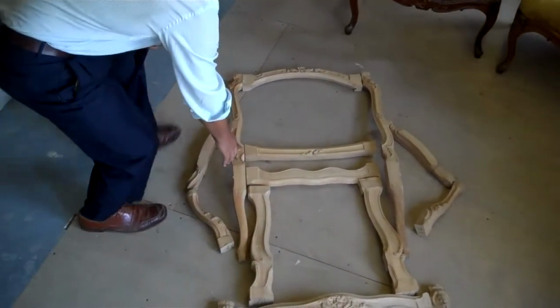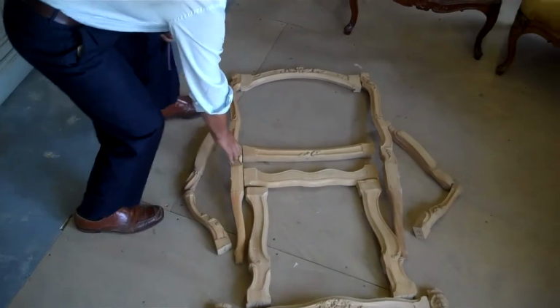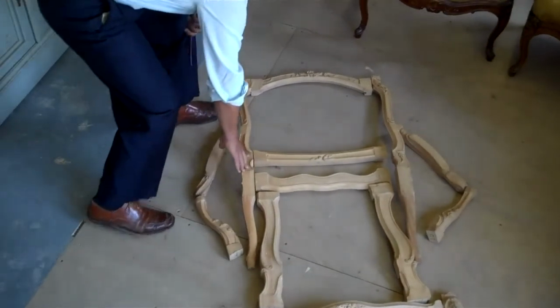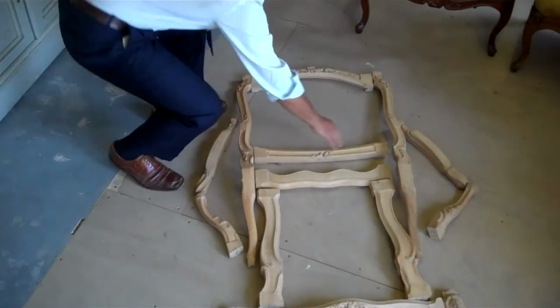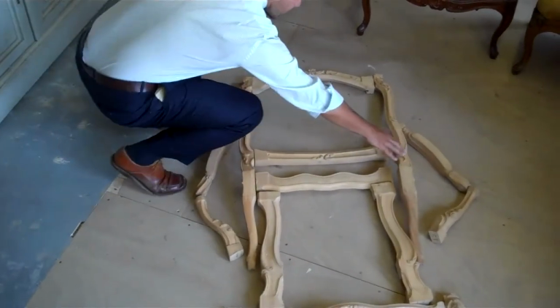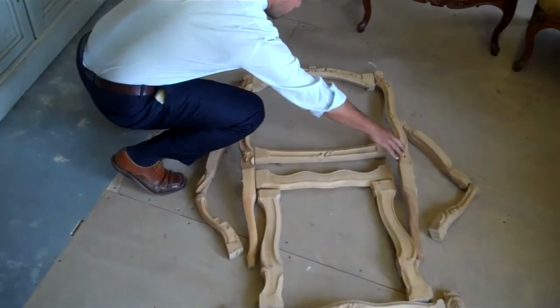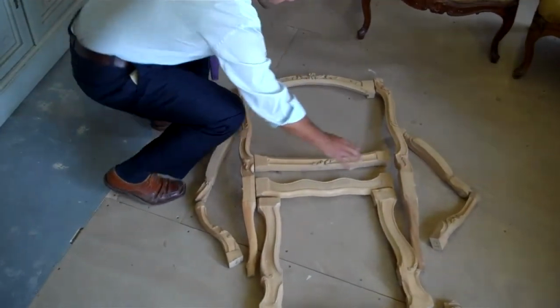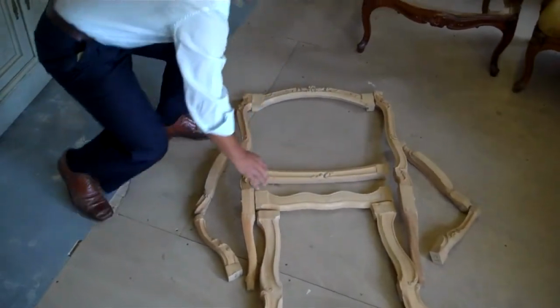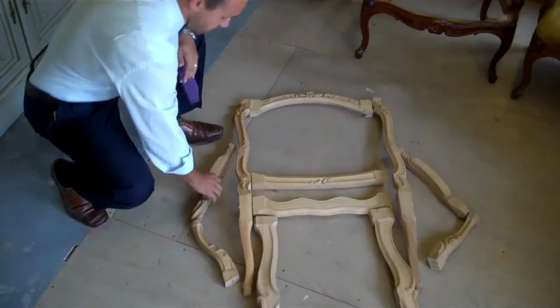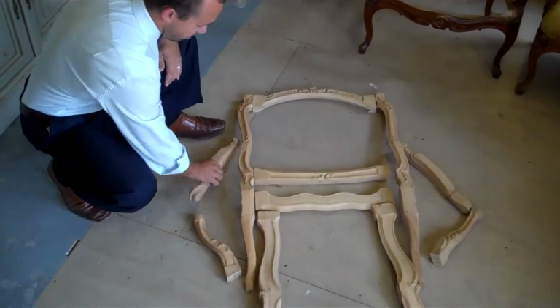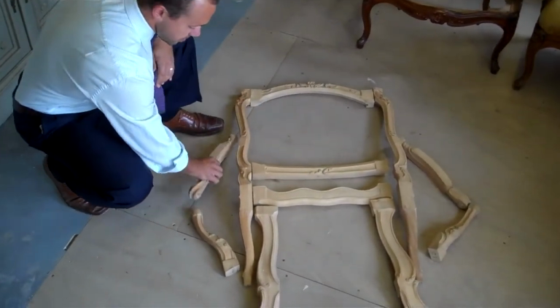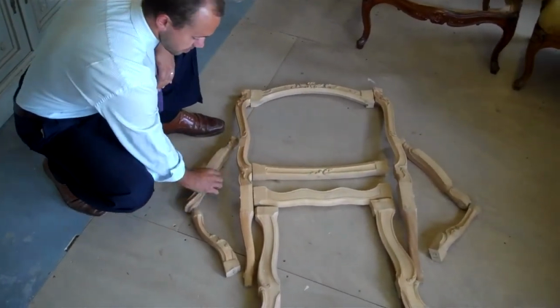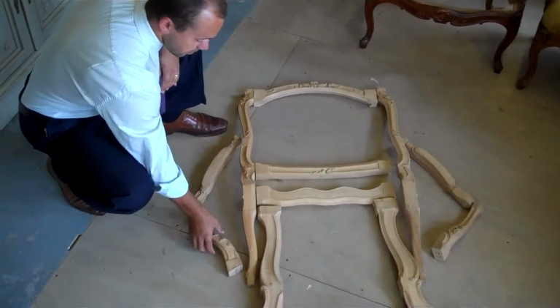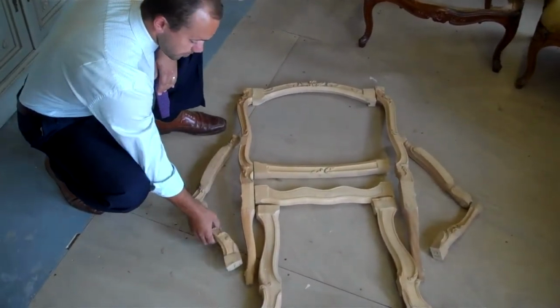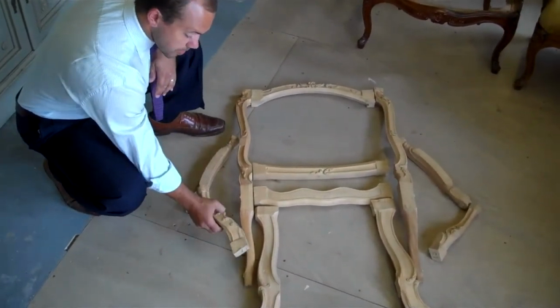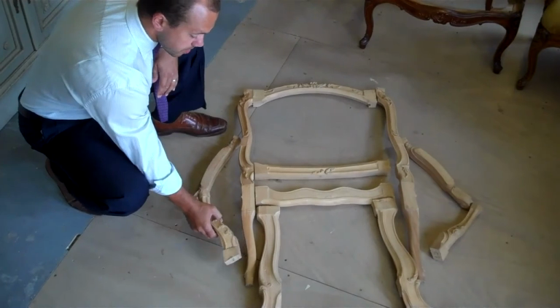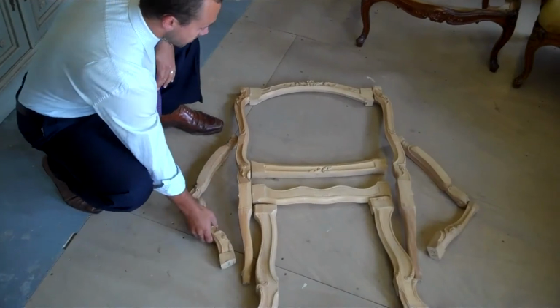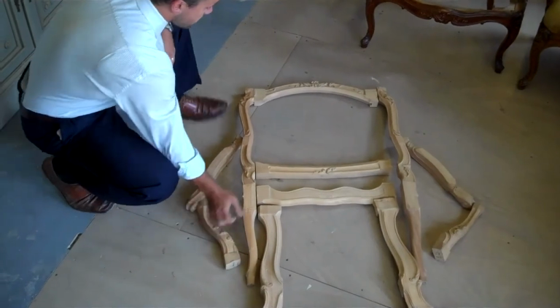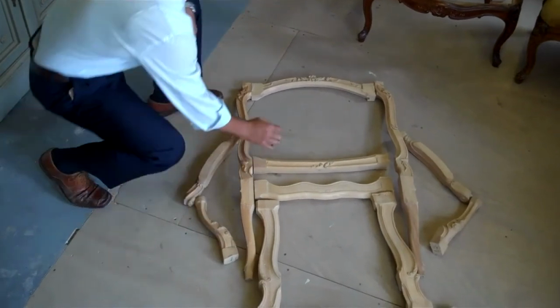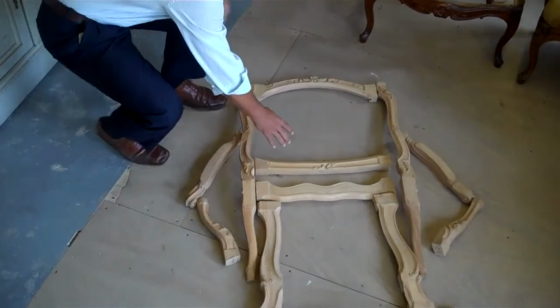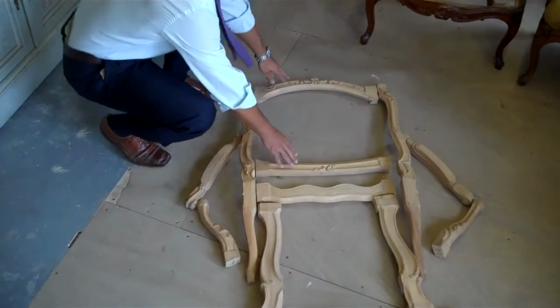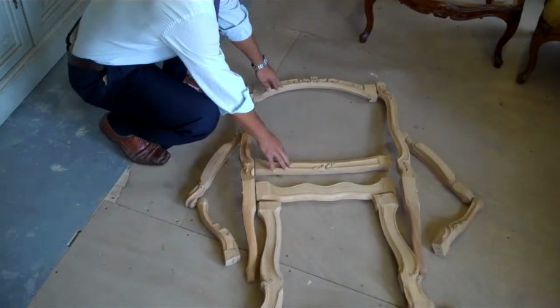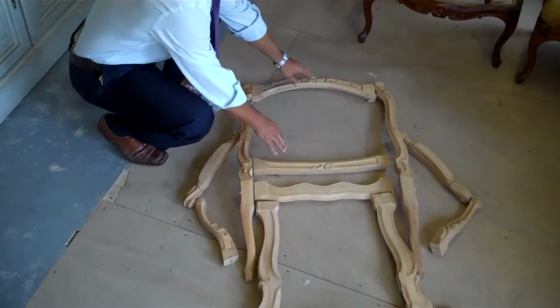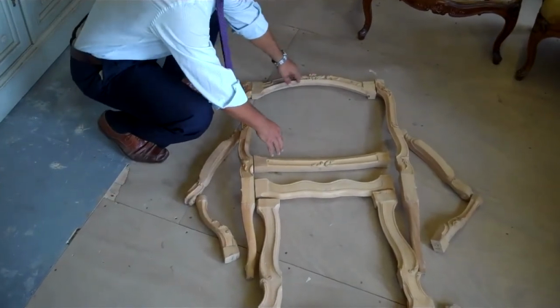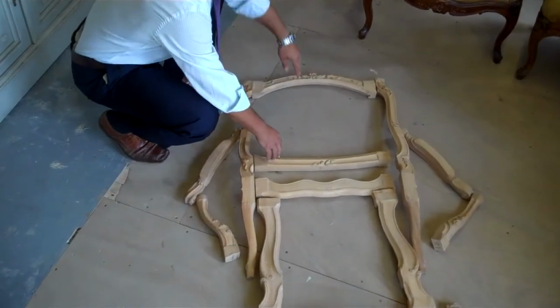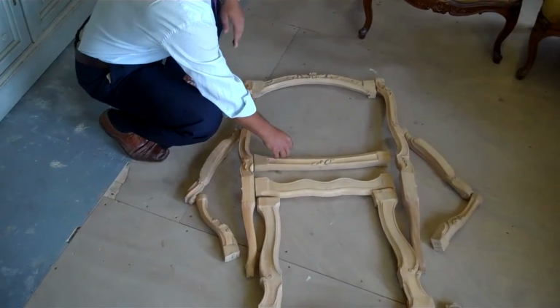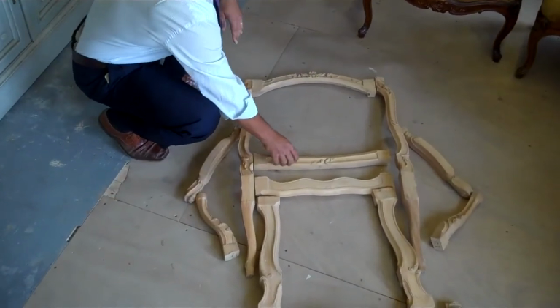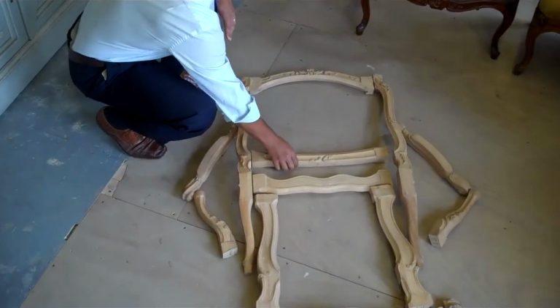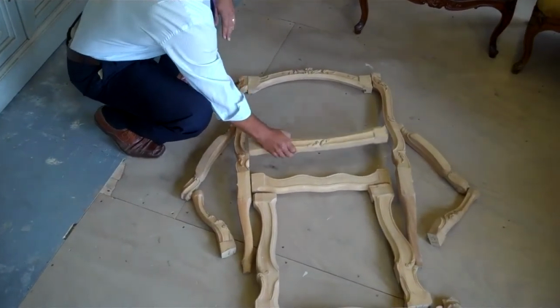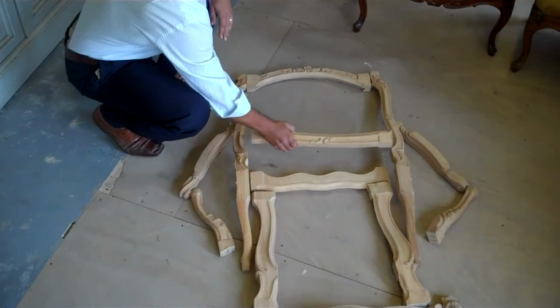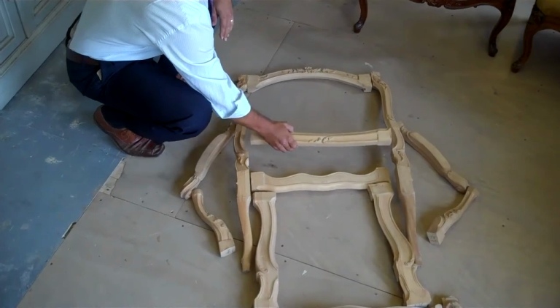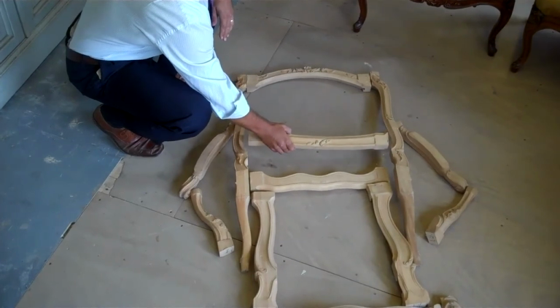Here you have your back legs, here your arms and your arm posts, and here you have your seat back, the crest rail, and the lower back rail.